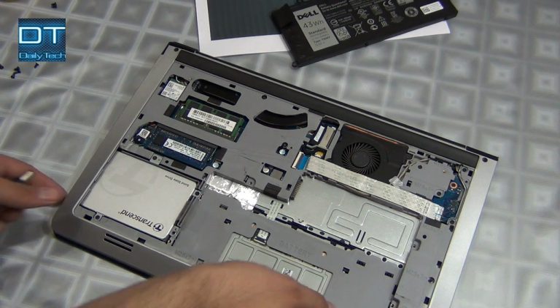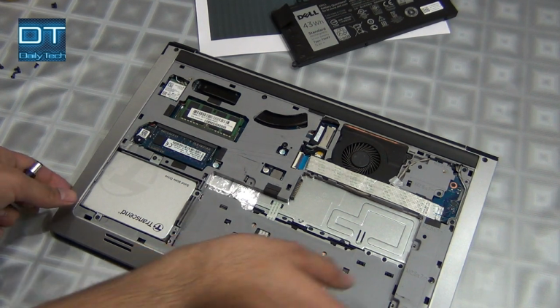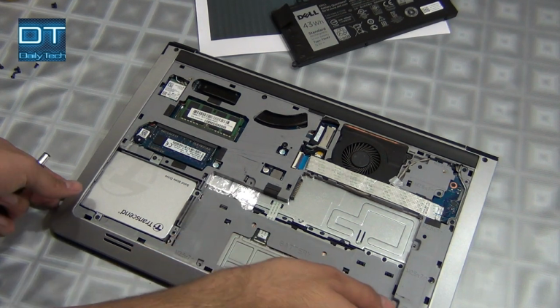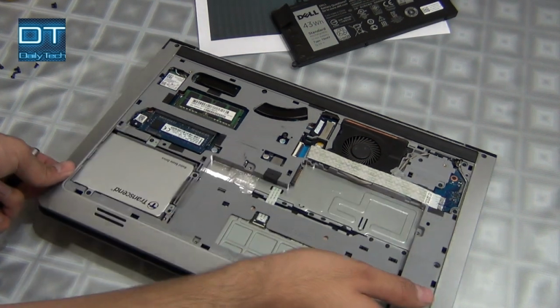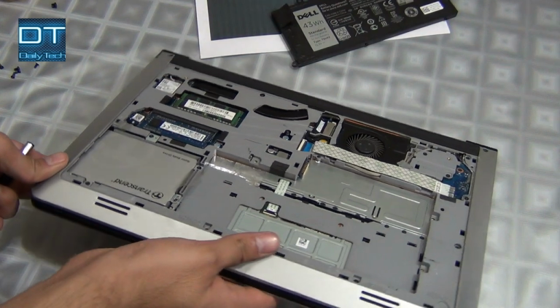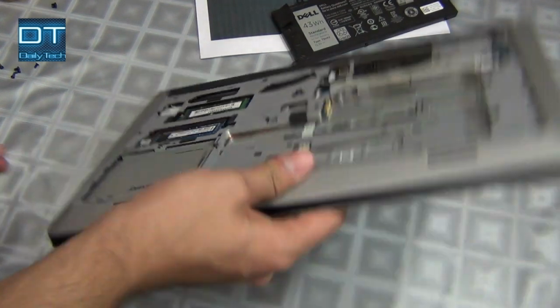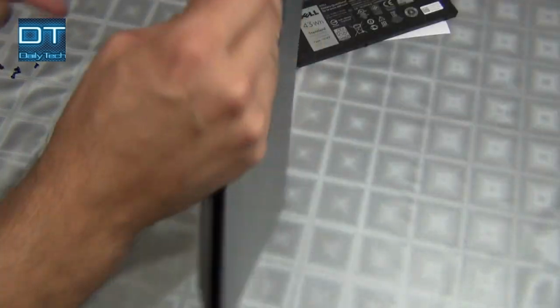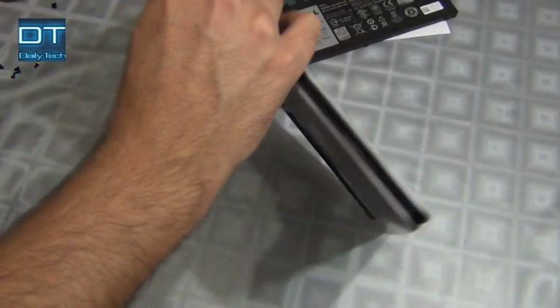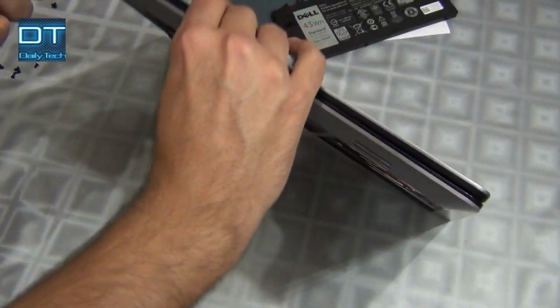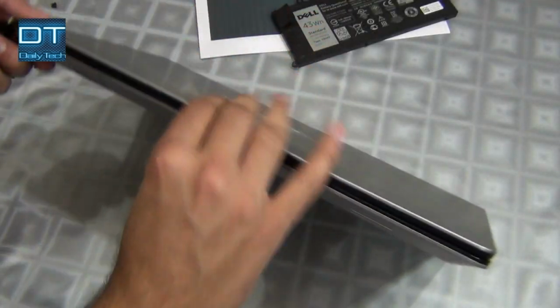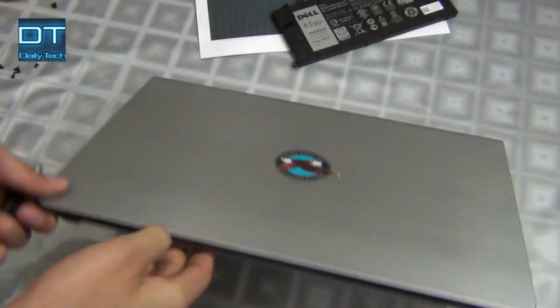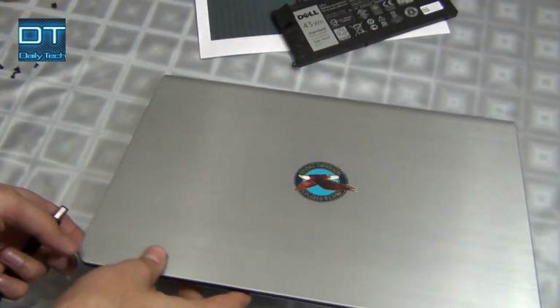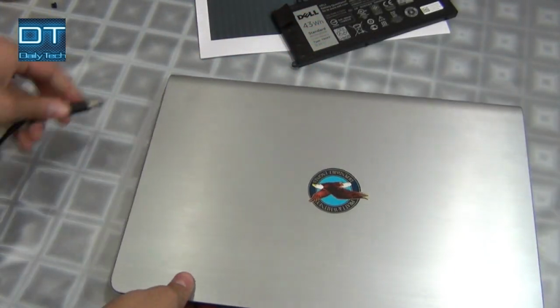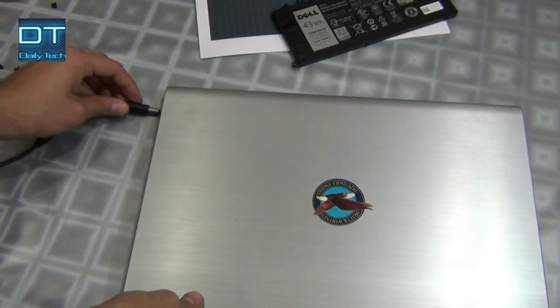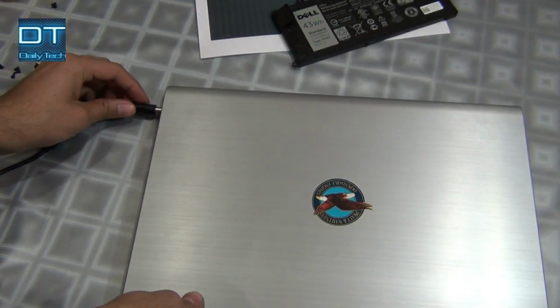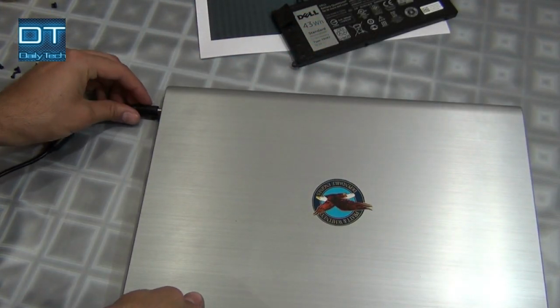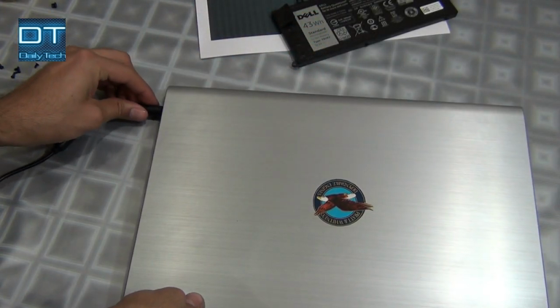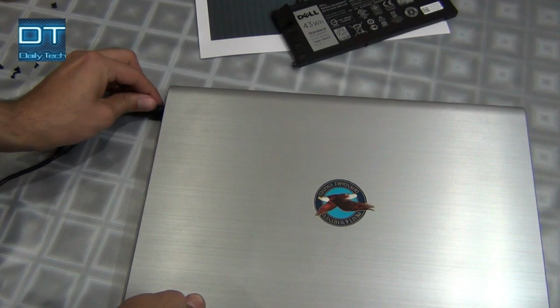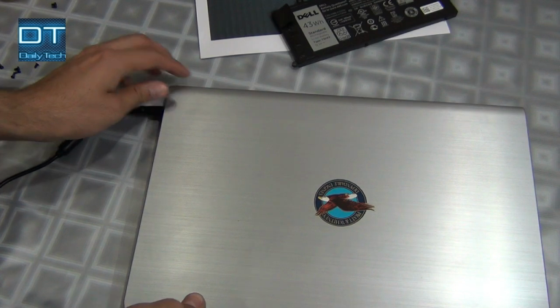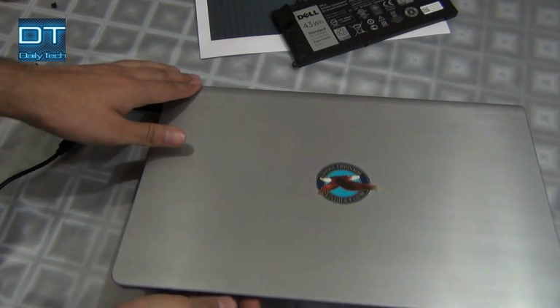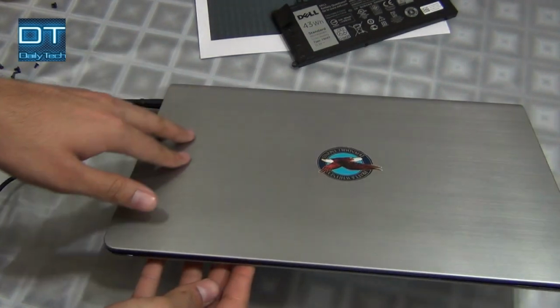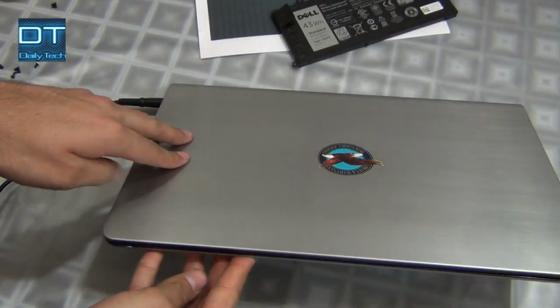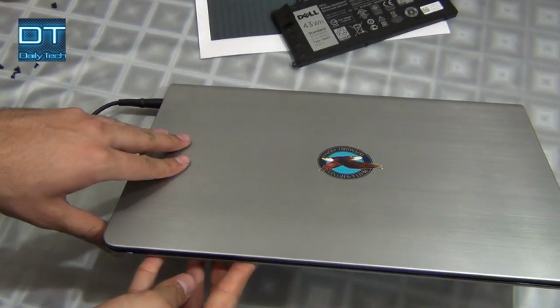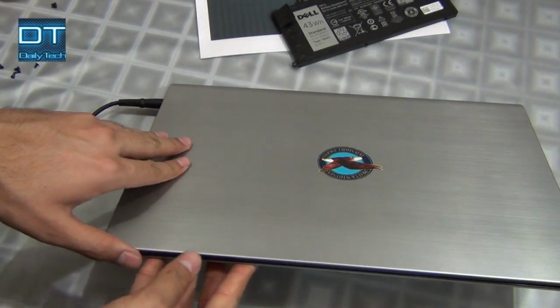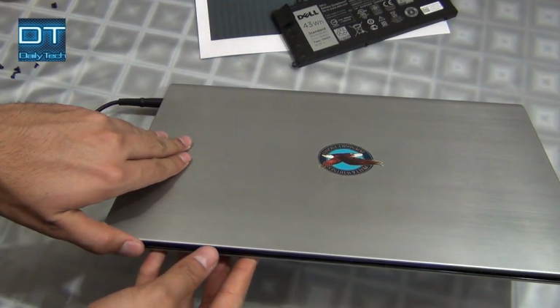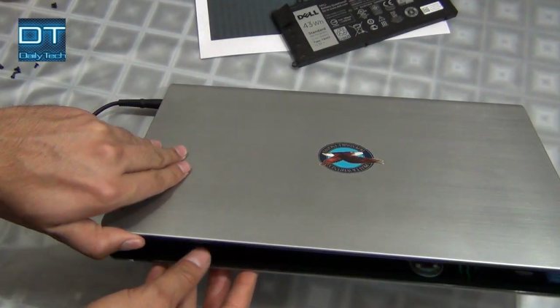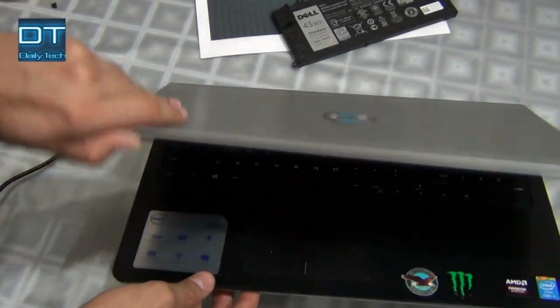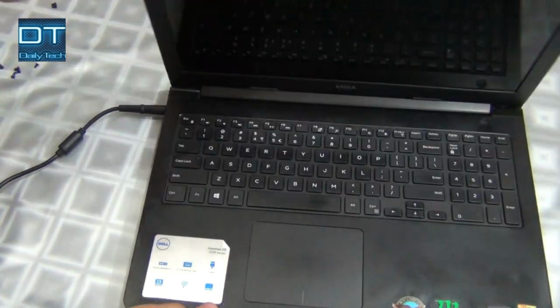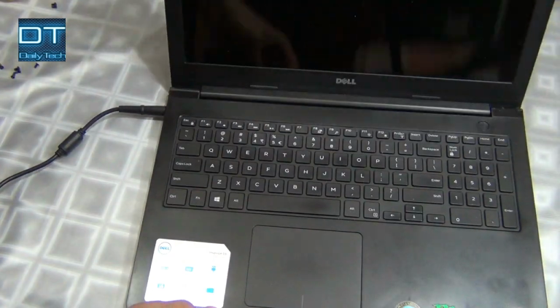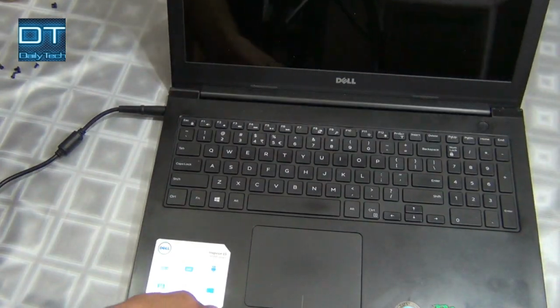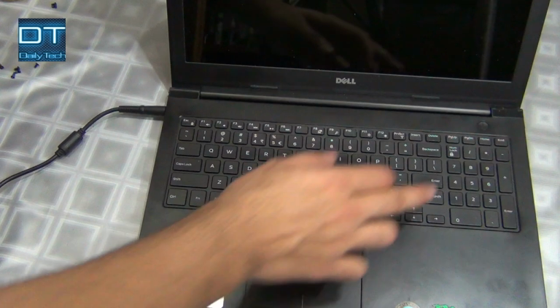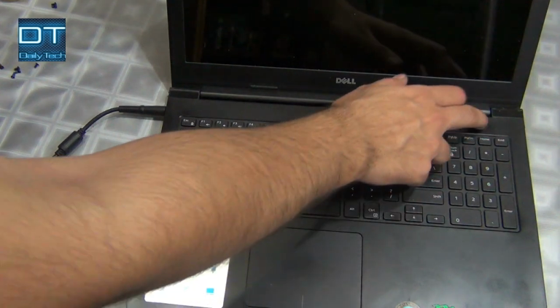Connect the charger cable, and now just turn the laptop on.